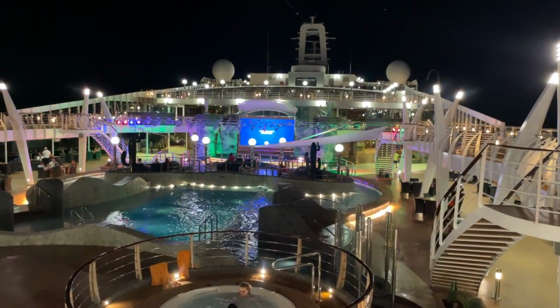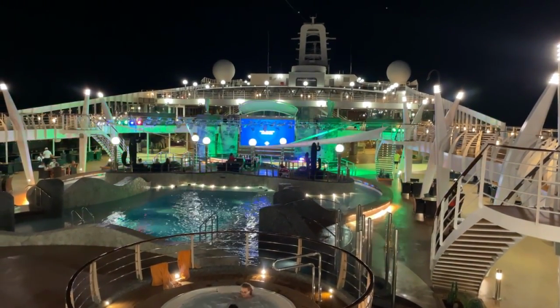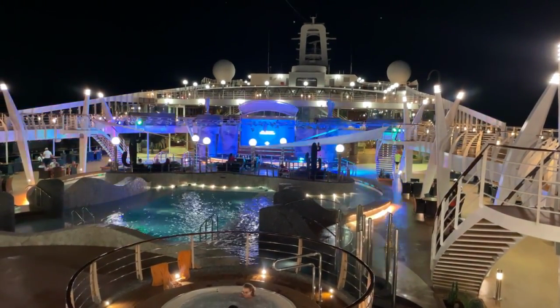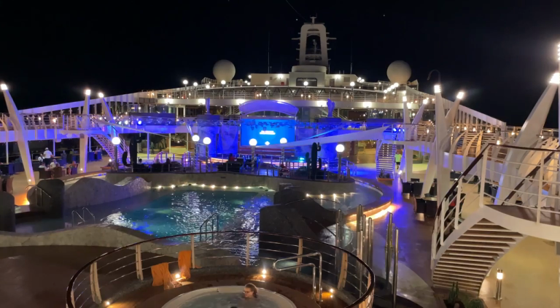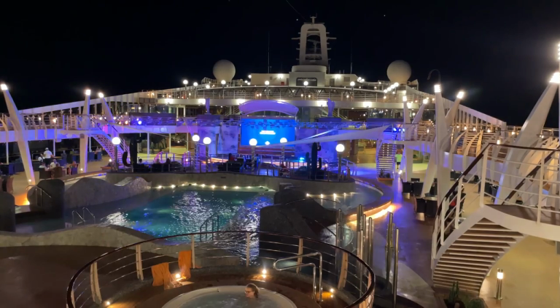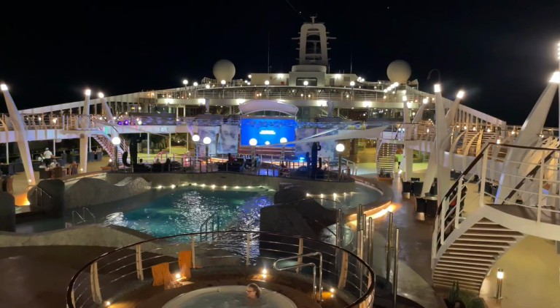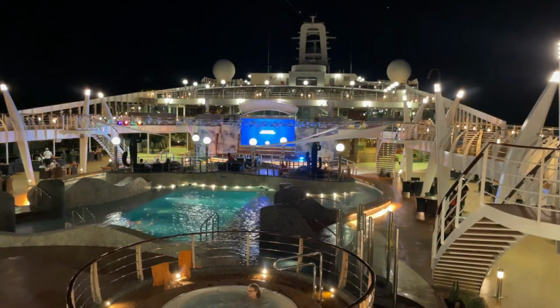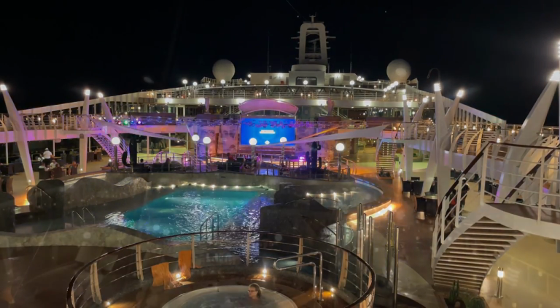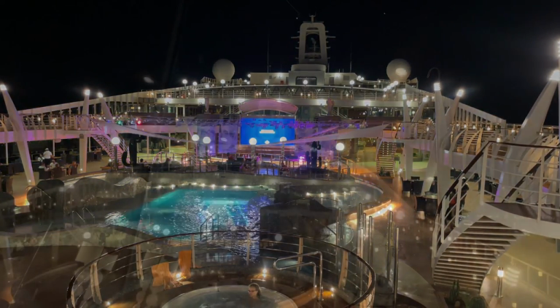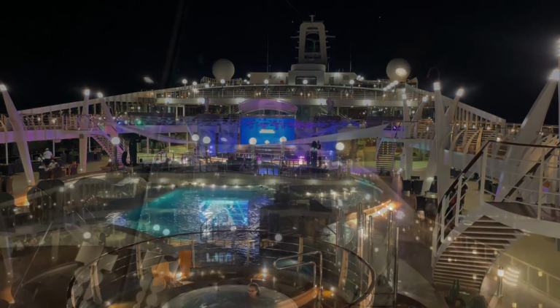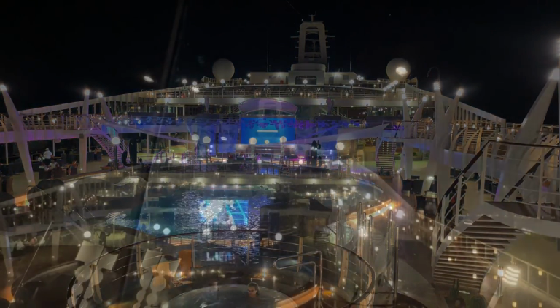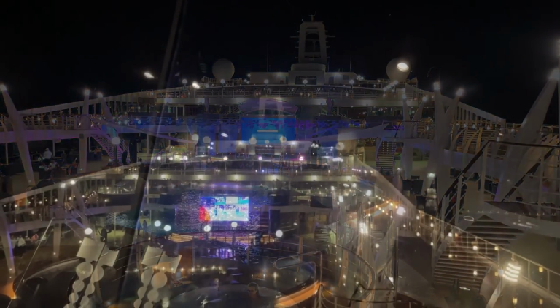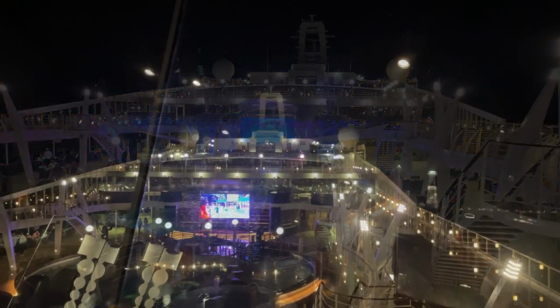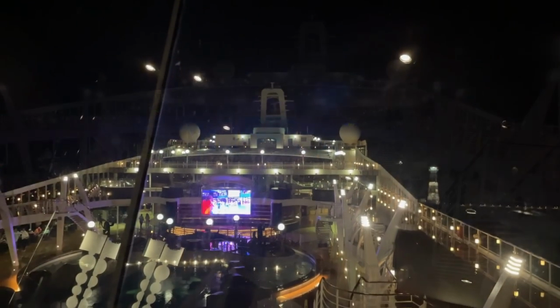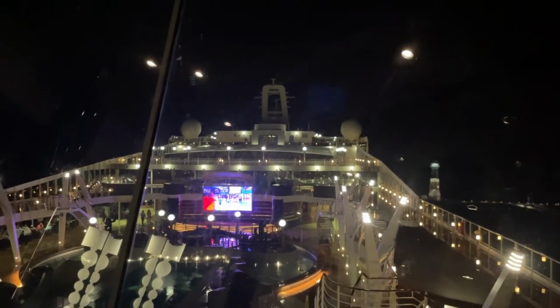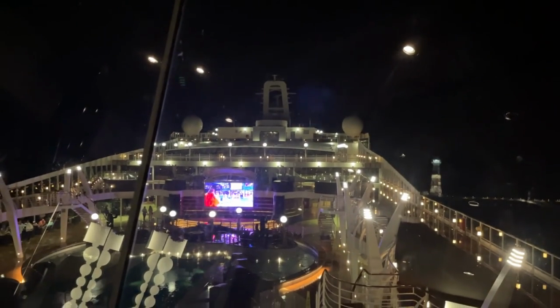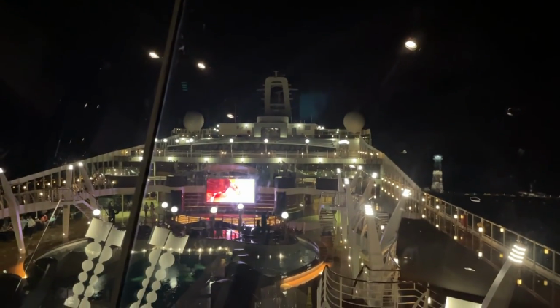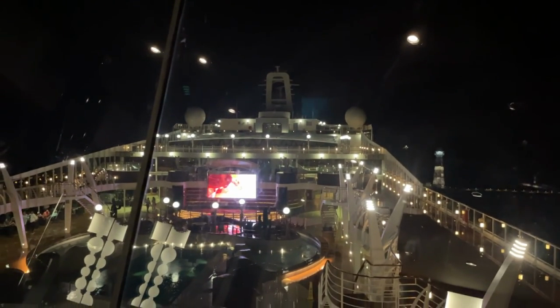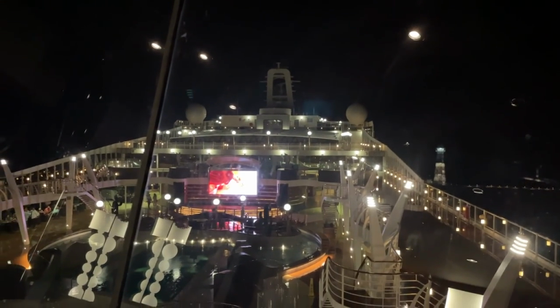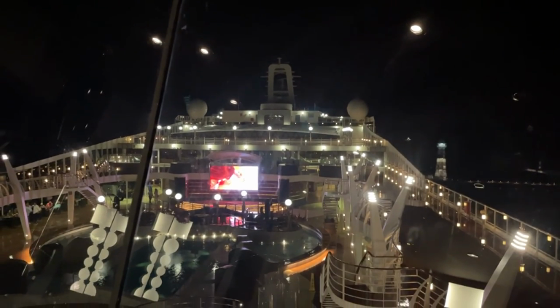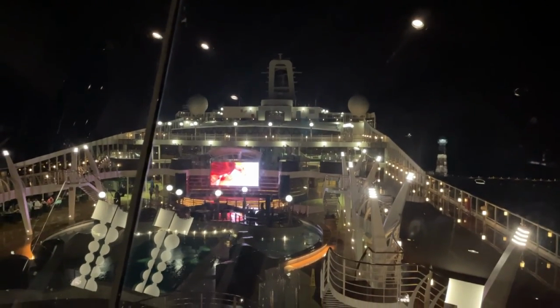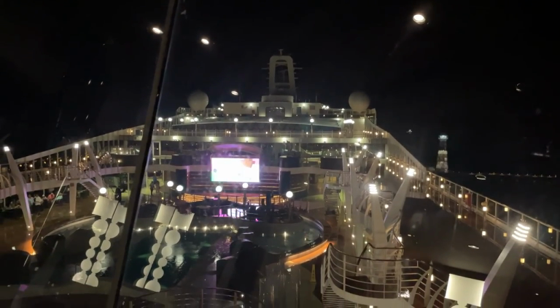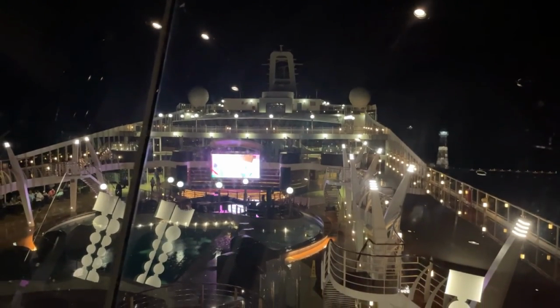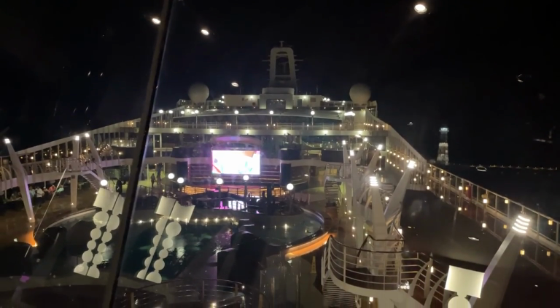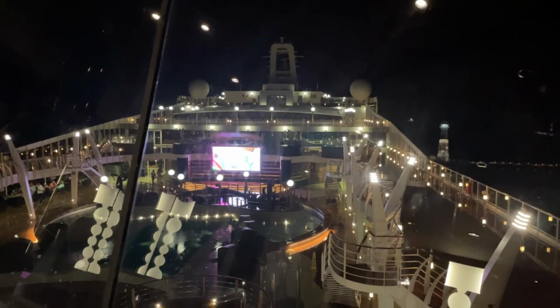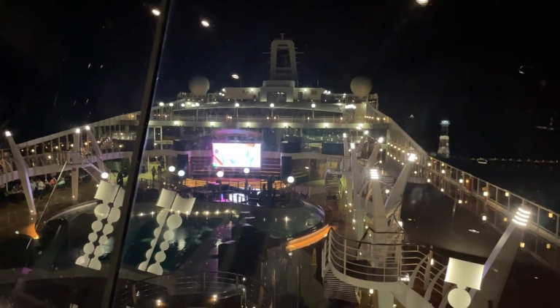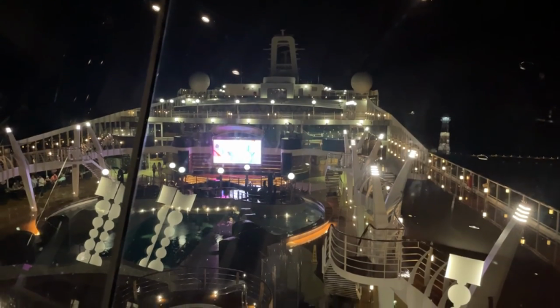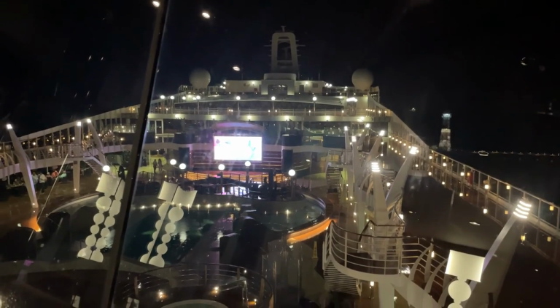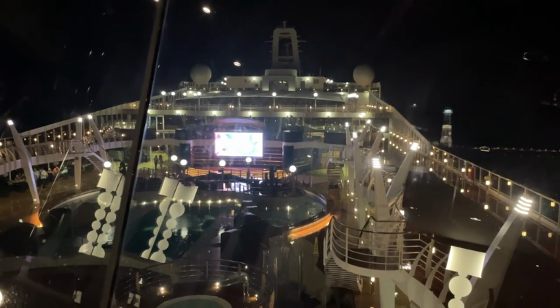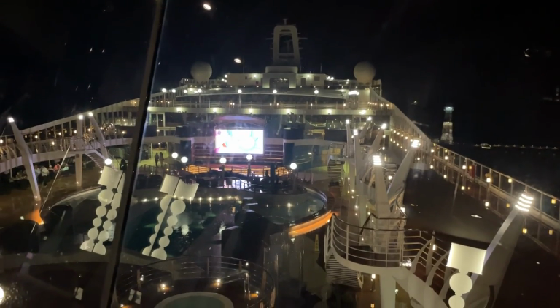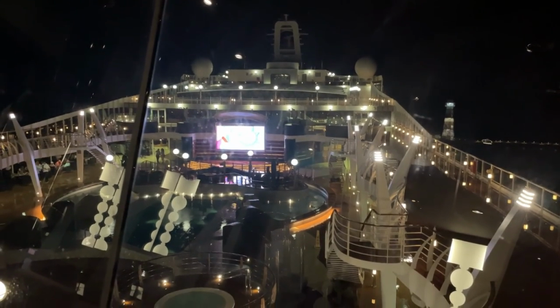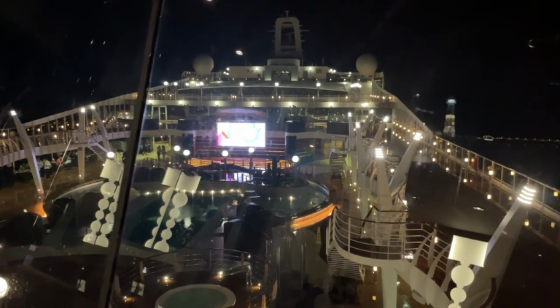And that completes our tour of the MSC Divina. Please make sure to subscribe and check out our other videos. Thanks again for watching.